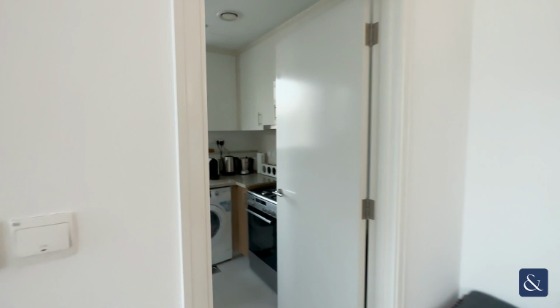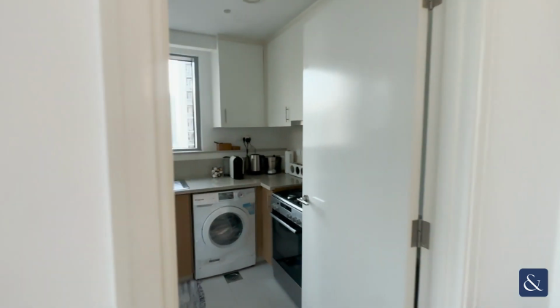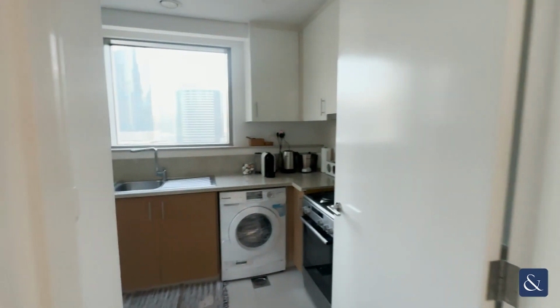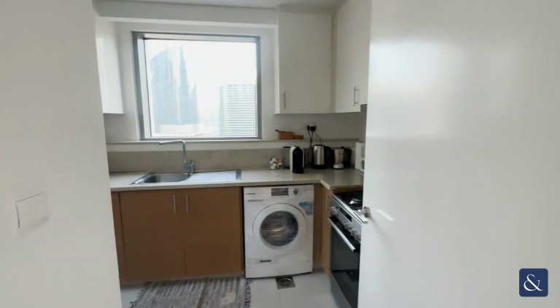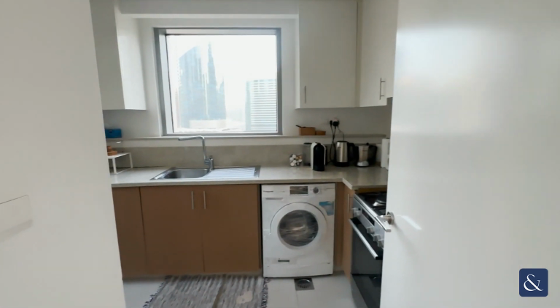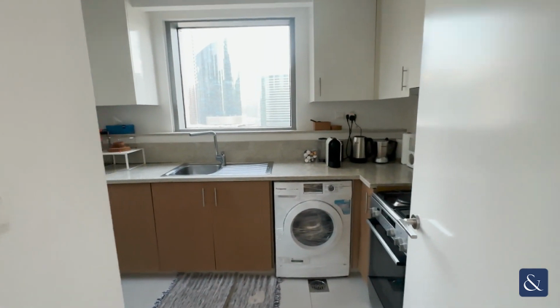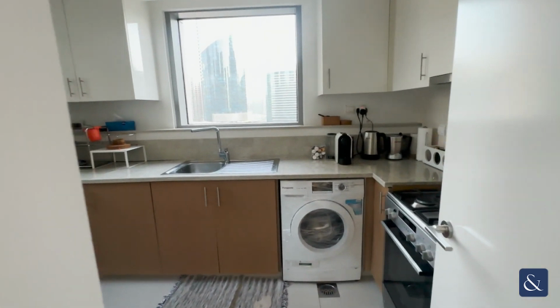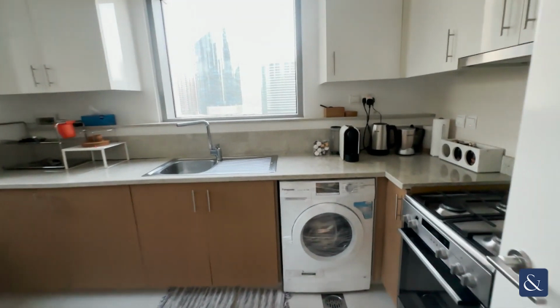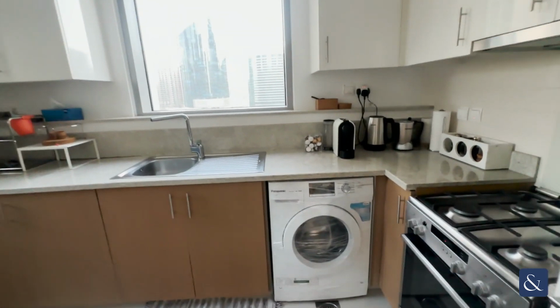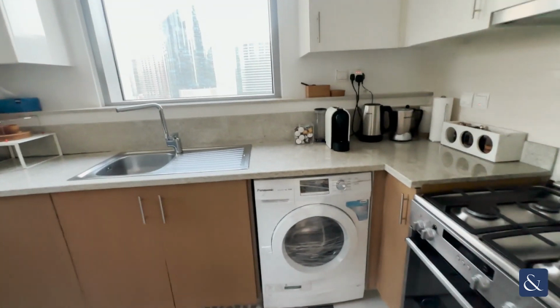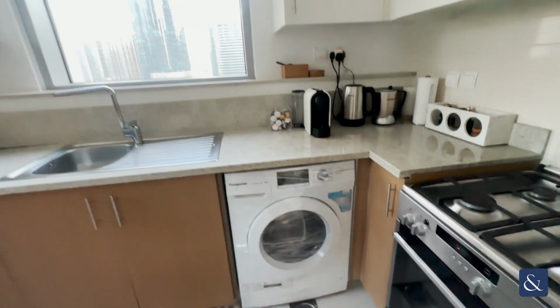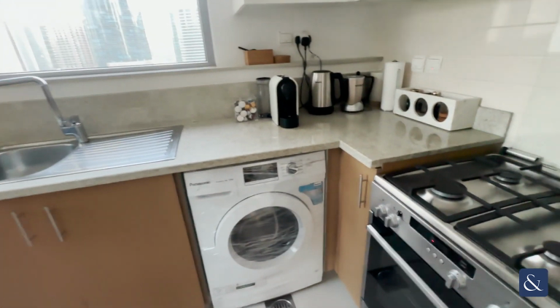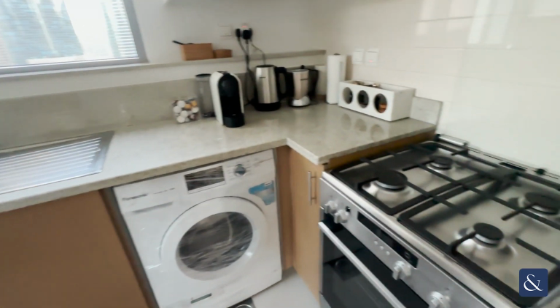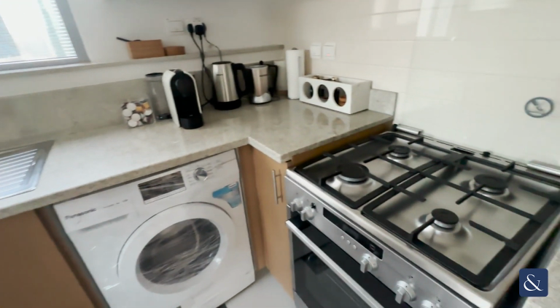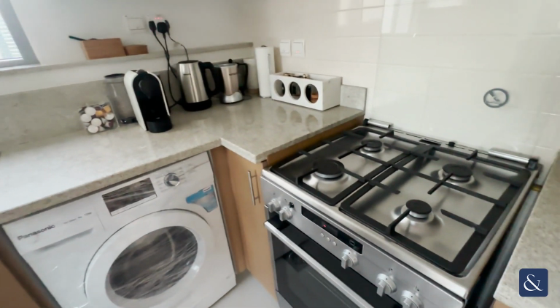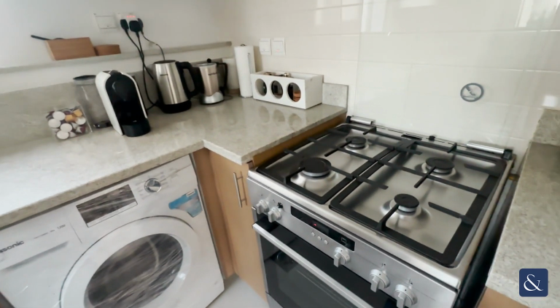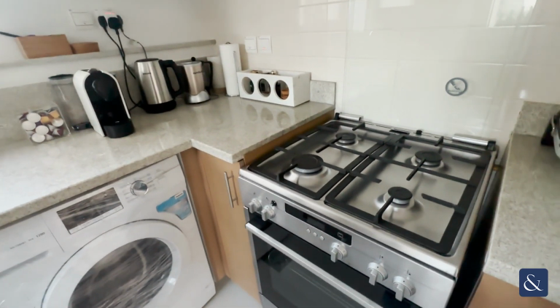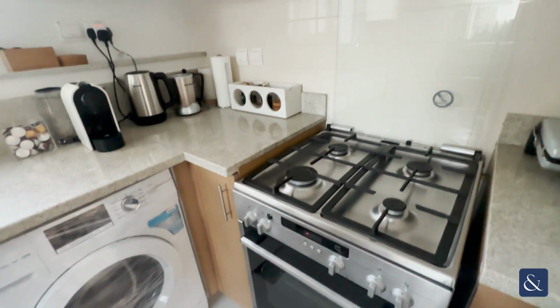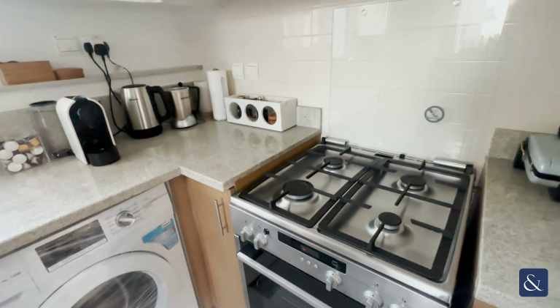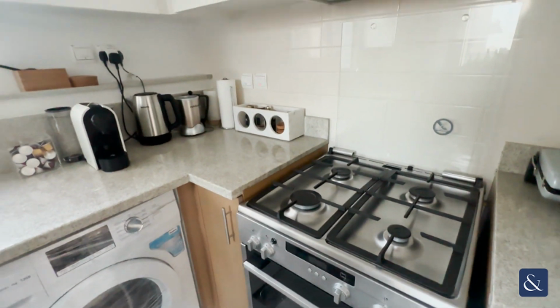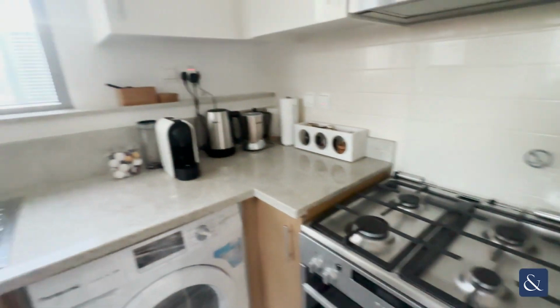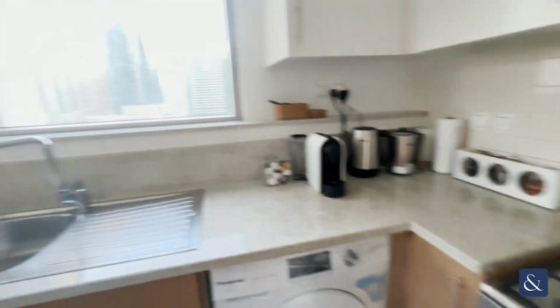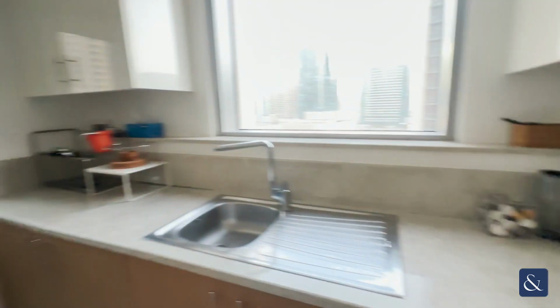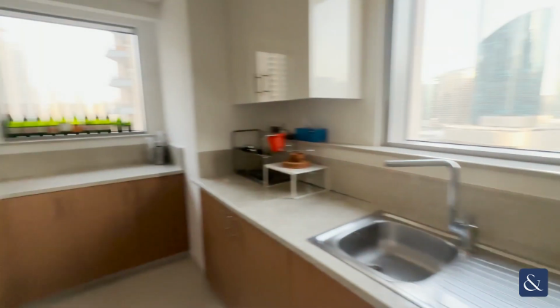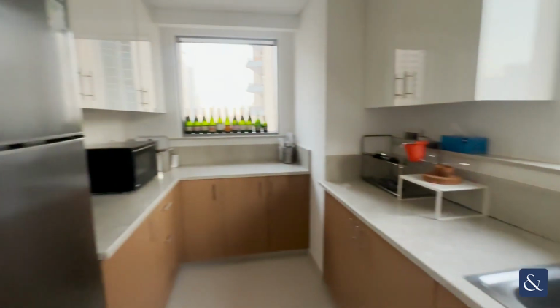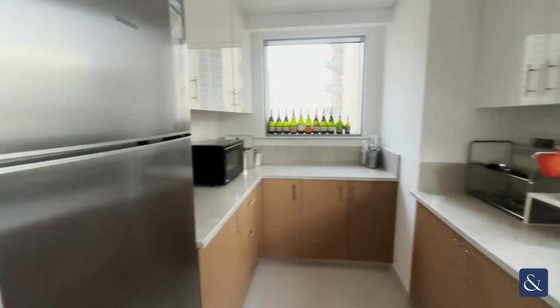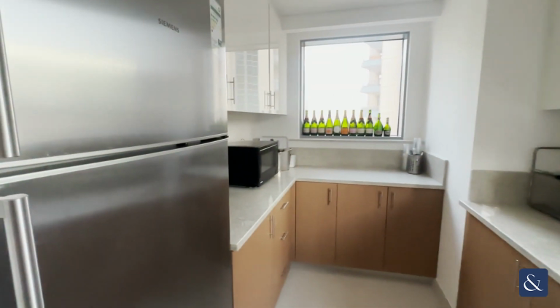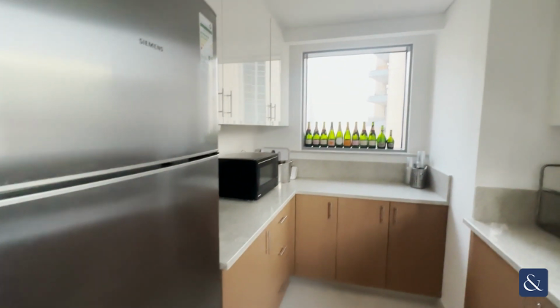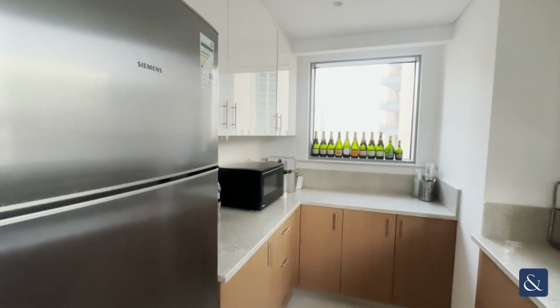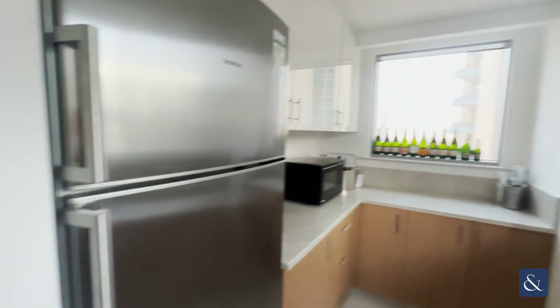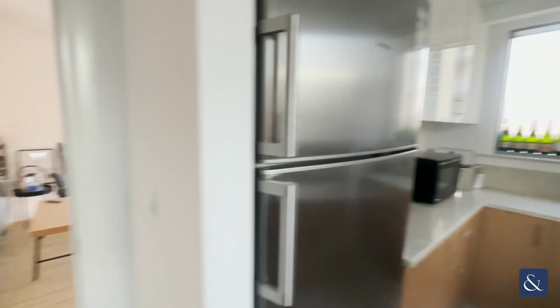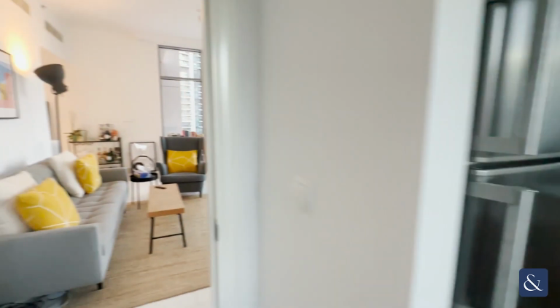Here we have a closed kitchen which comes with your washing machine. Your fitted appliances including your oven and your fridge freezer are here as well.